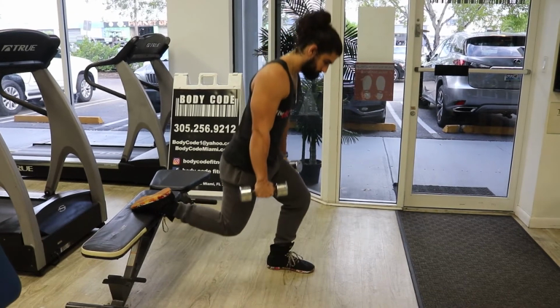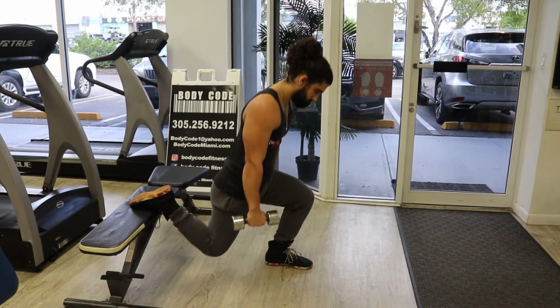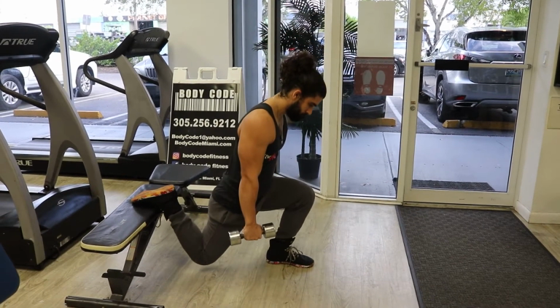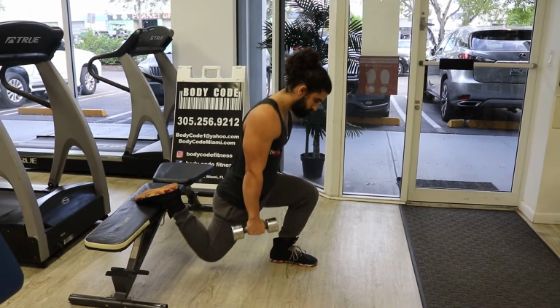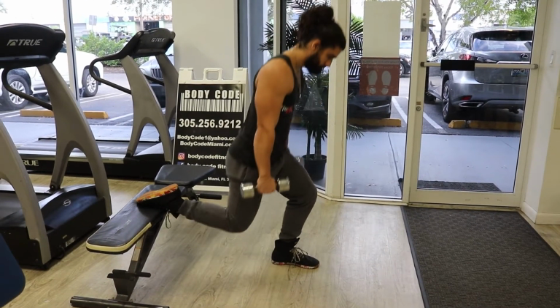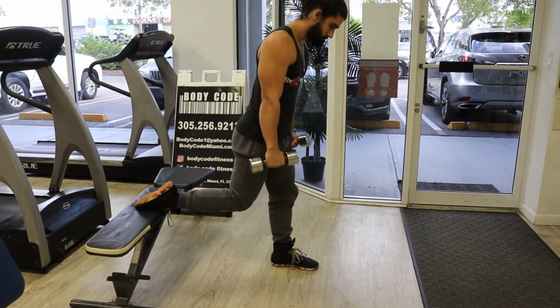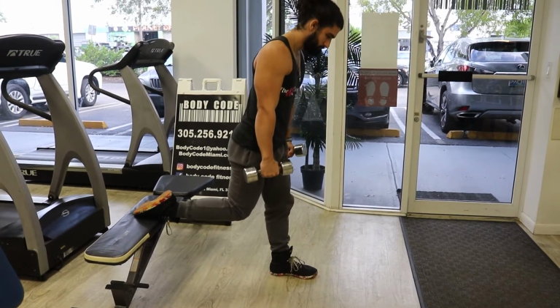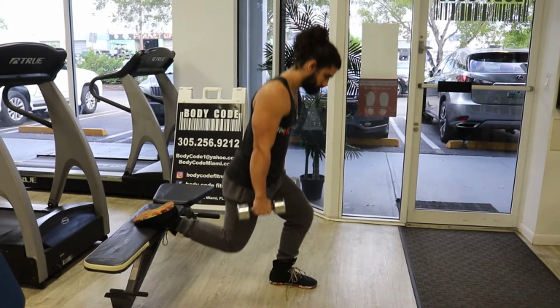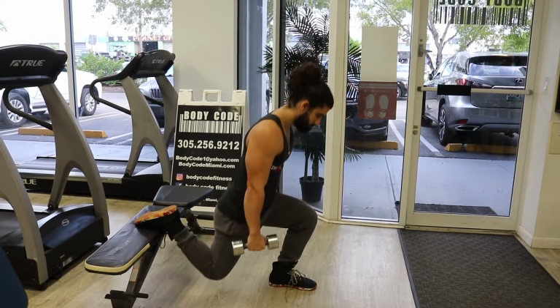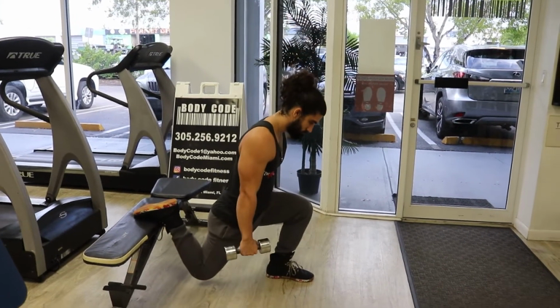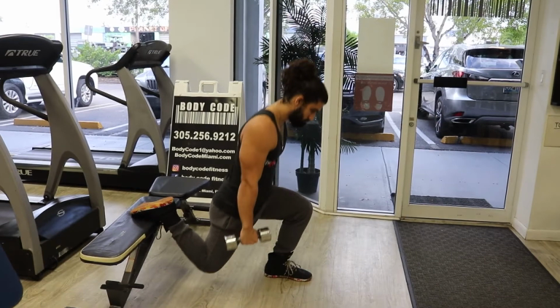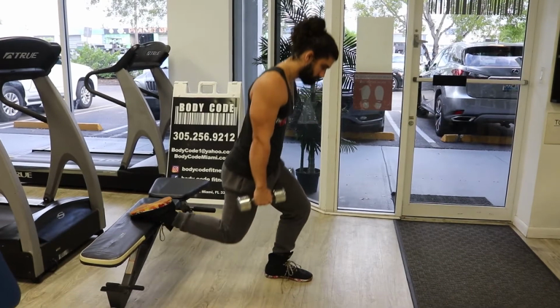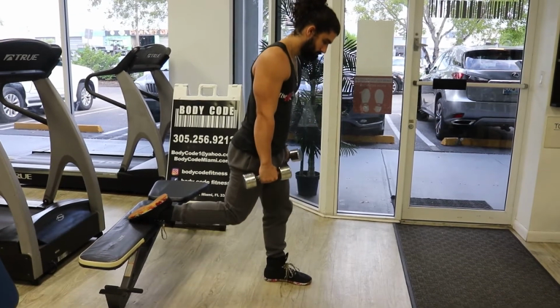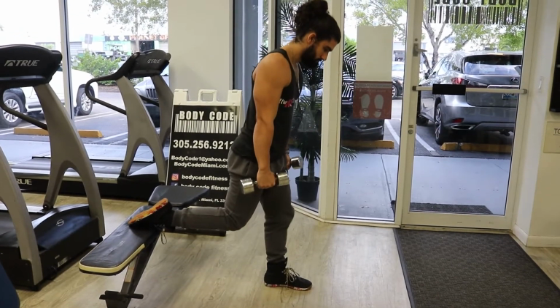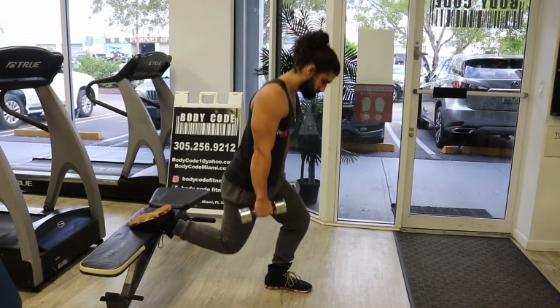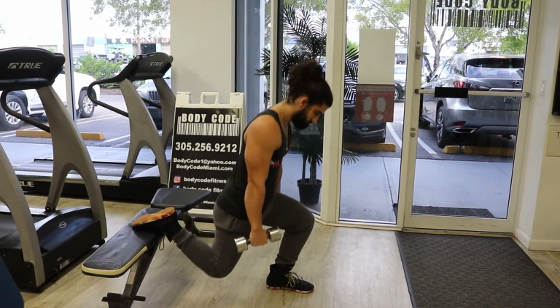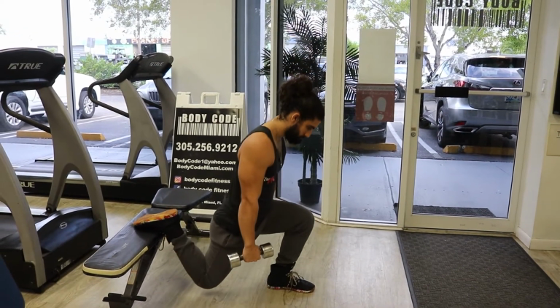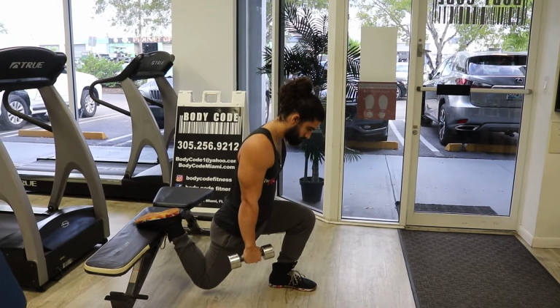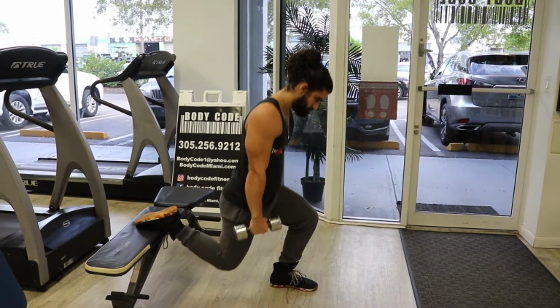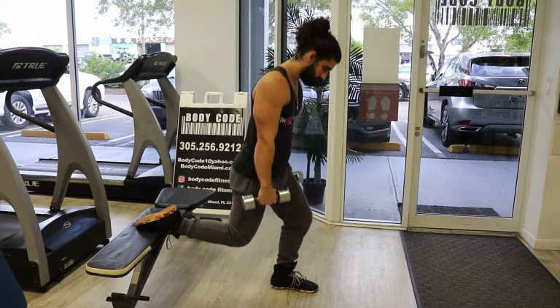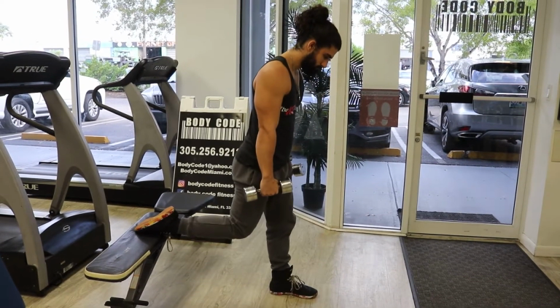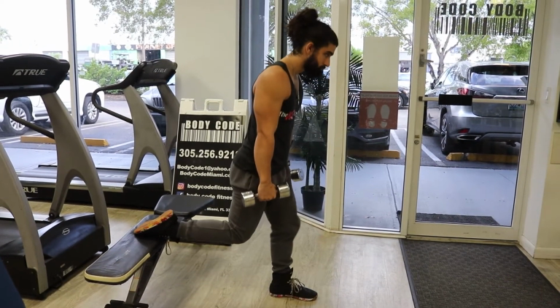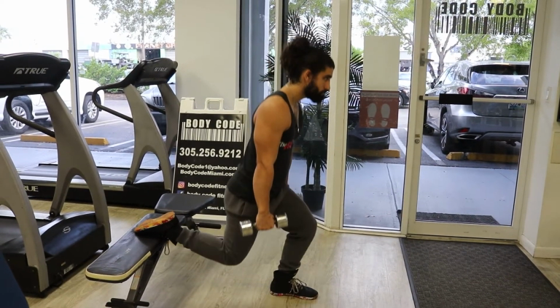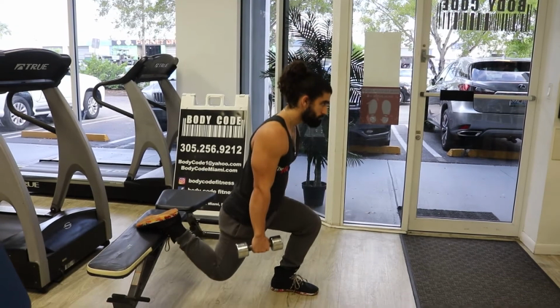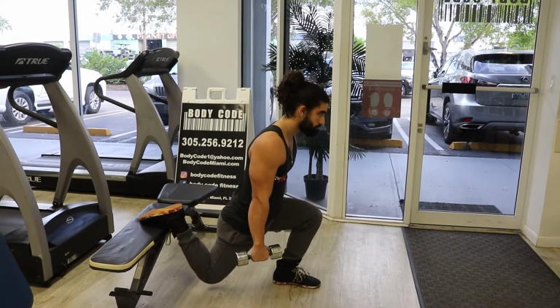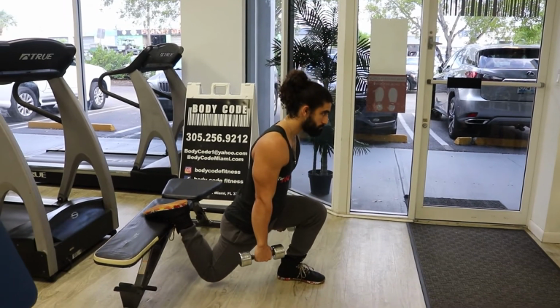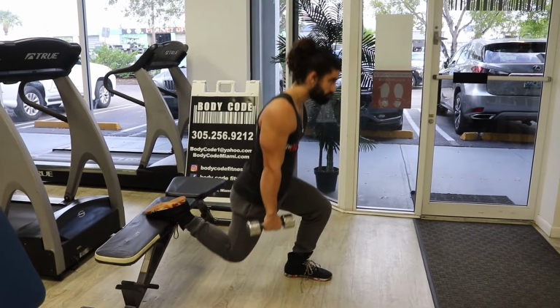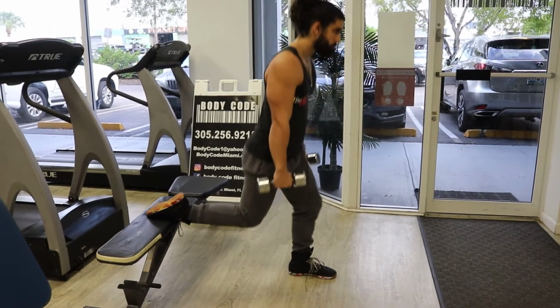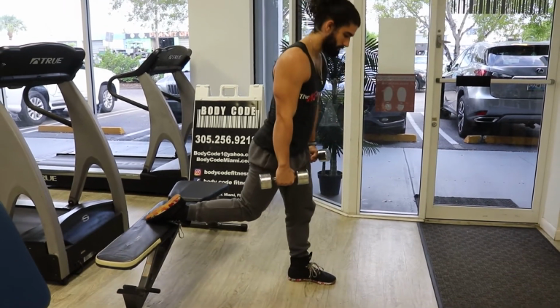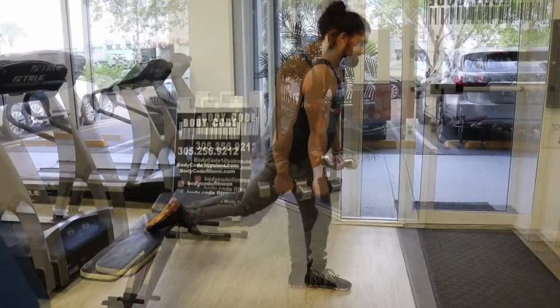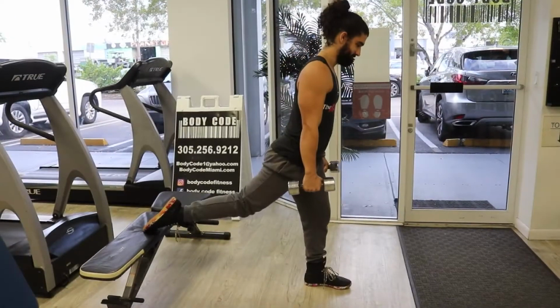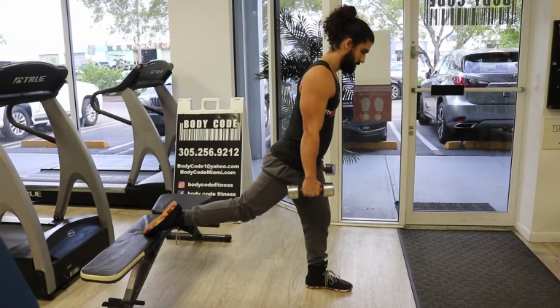This exercise can be loaded with a barbell, two dumbbells, or one dumbbell in the opposite hand of your front leg. To set up for this exercise, I like to put my foot on the bench and knee in the bottom position before I put my front leg at about a 90 degree angle.